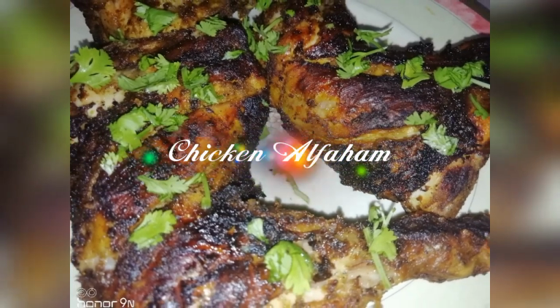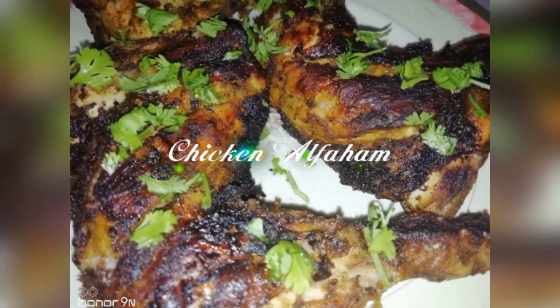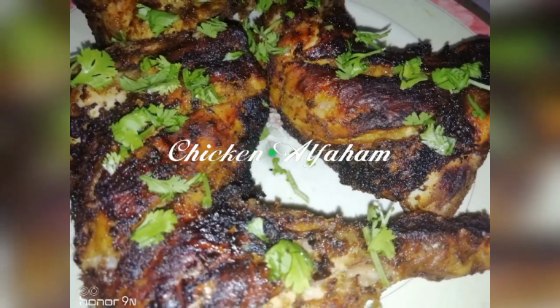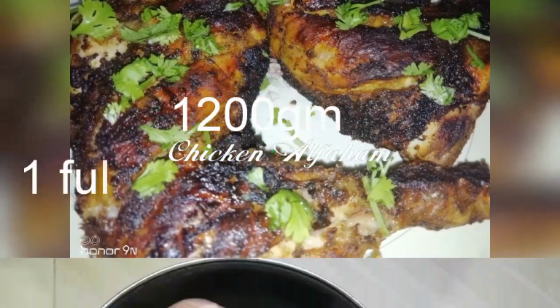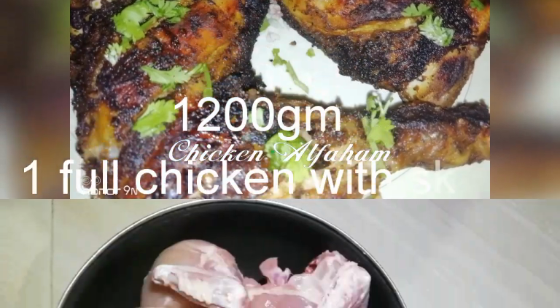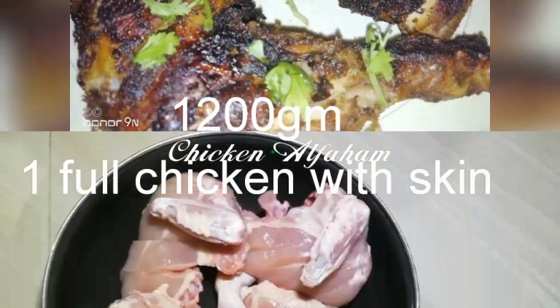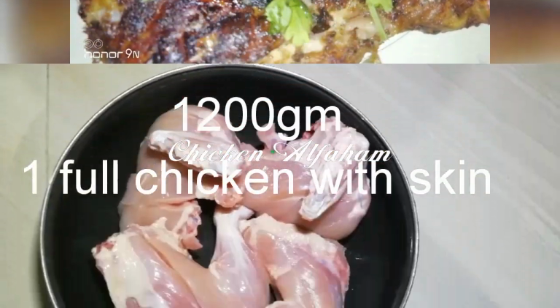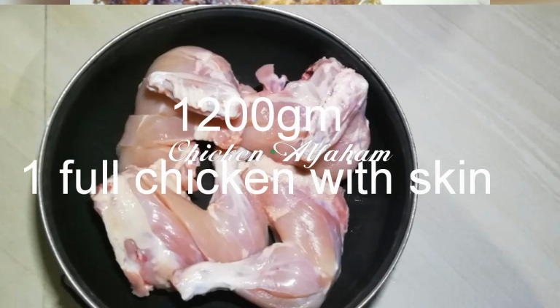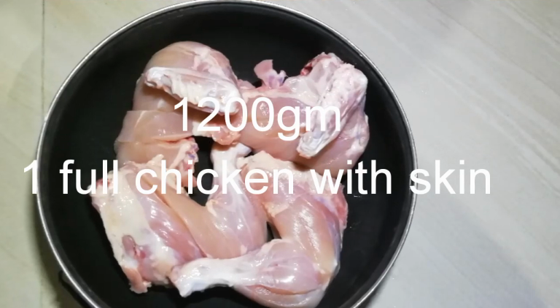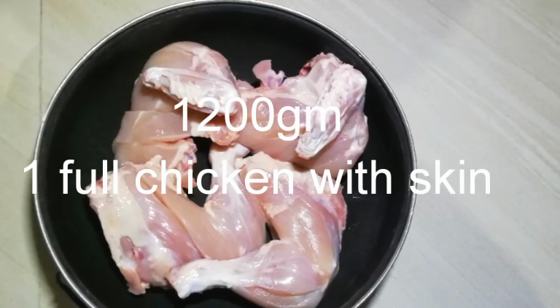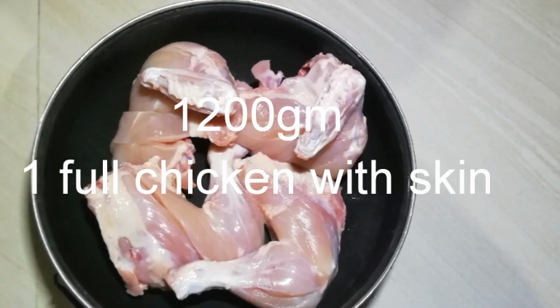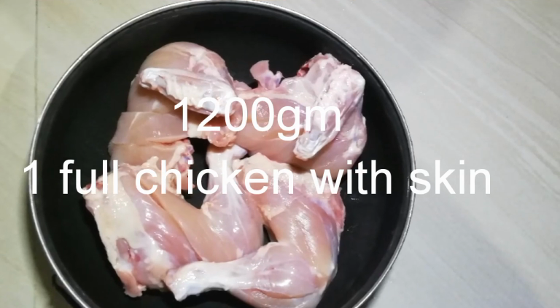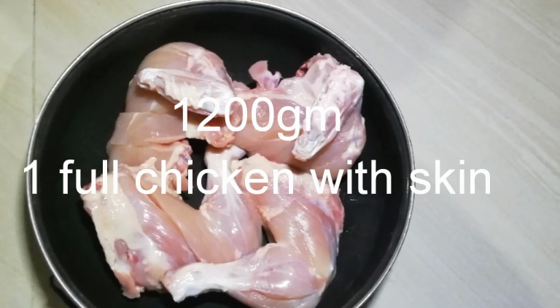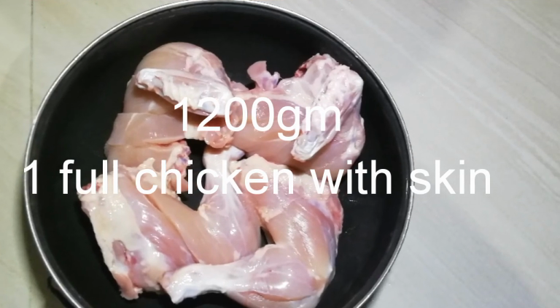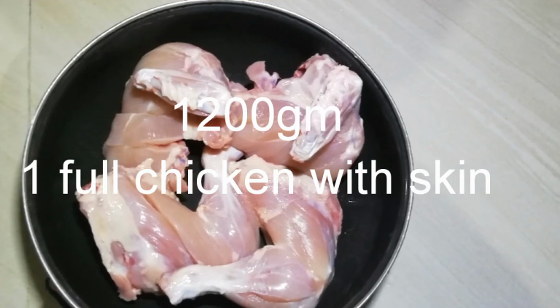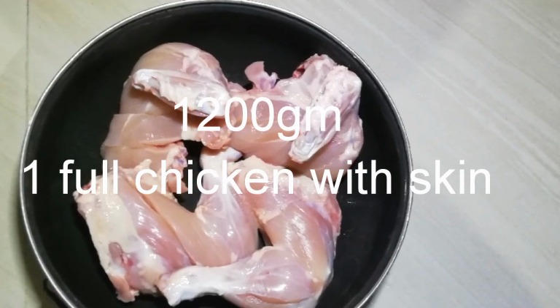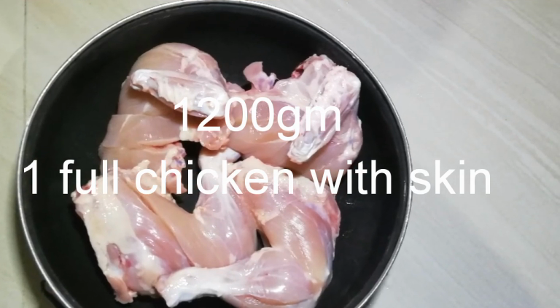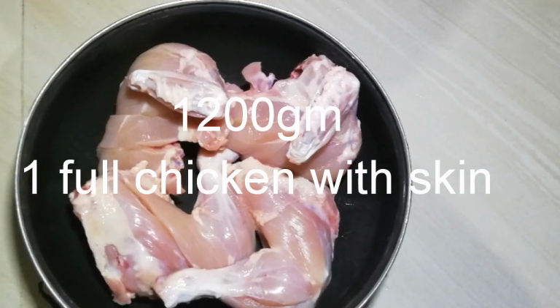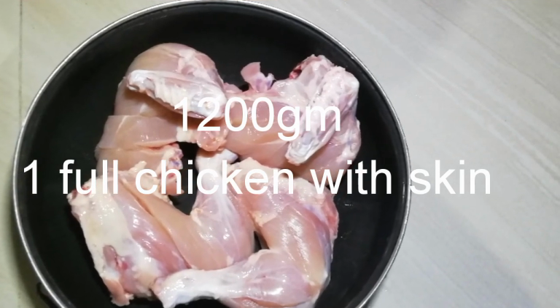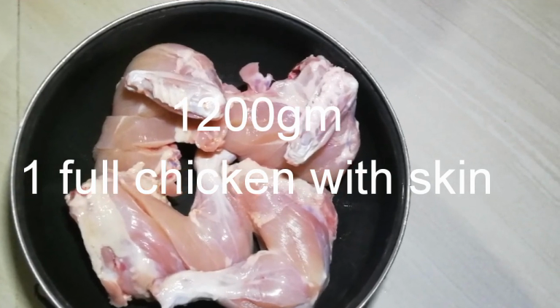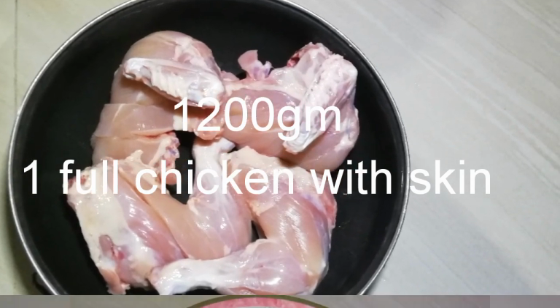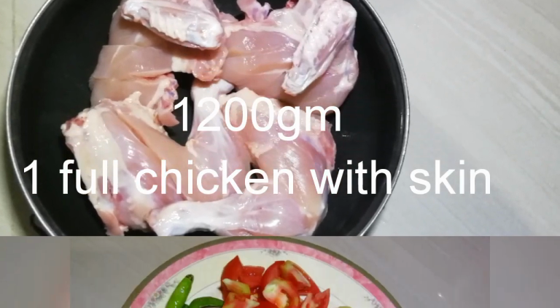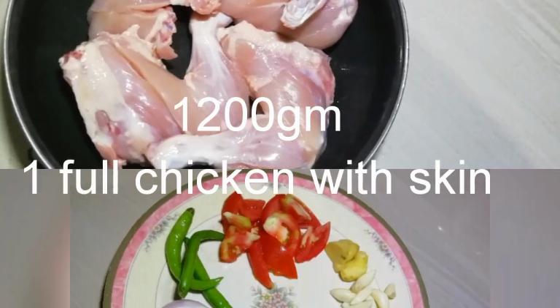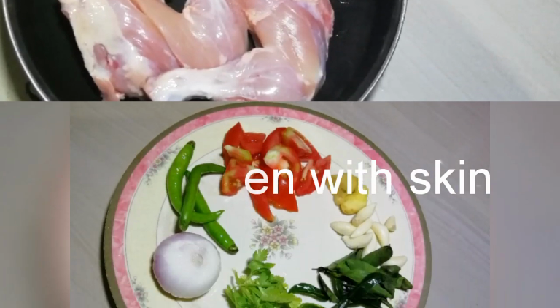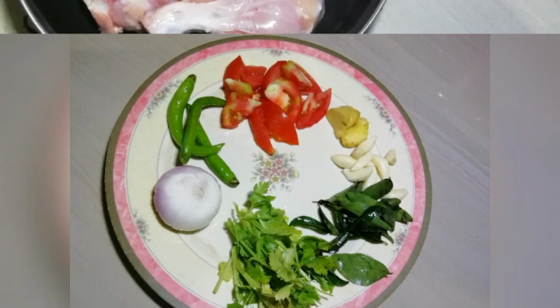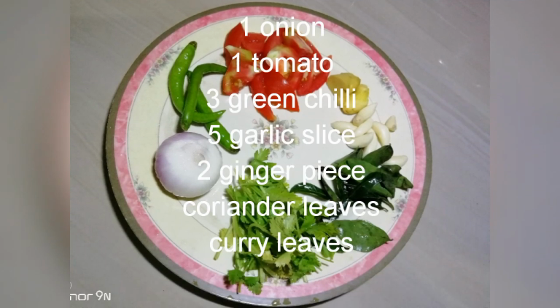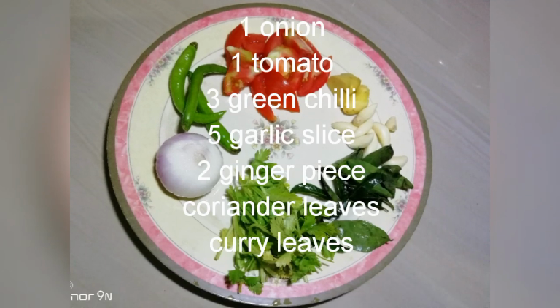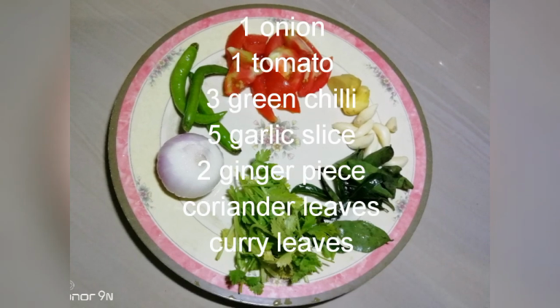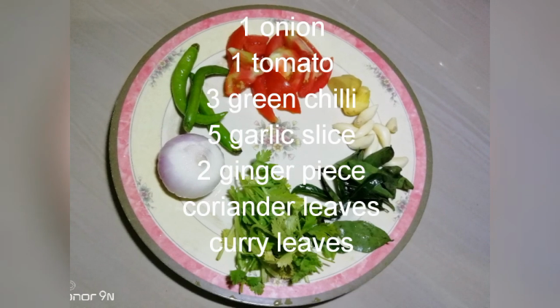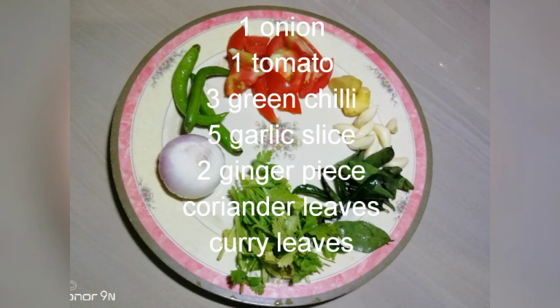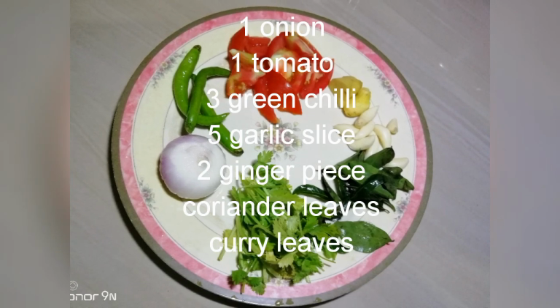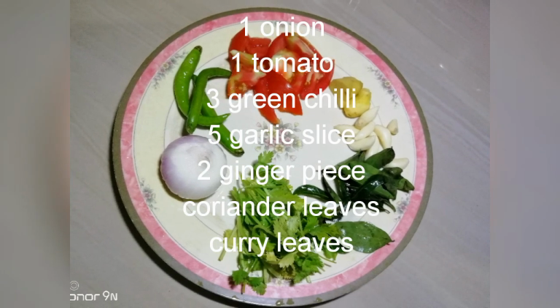Here I have a chicken. This is made of chicken. This is 1 onion.